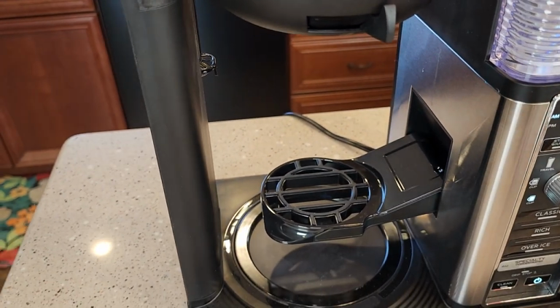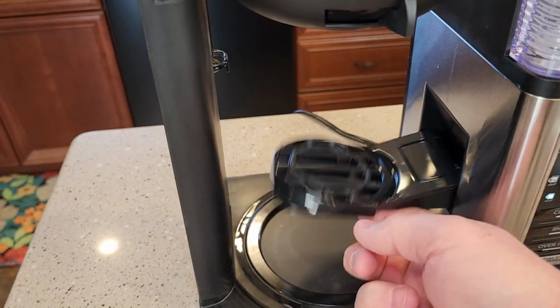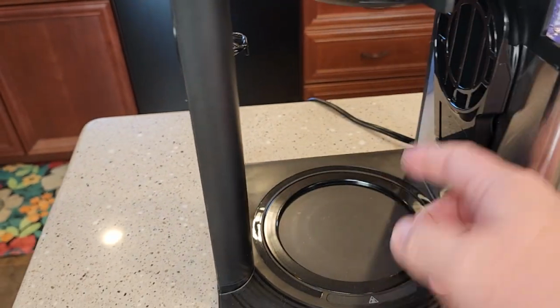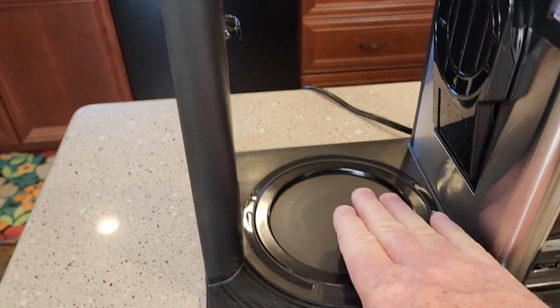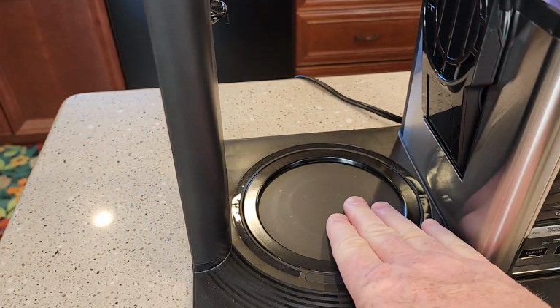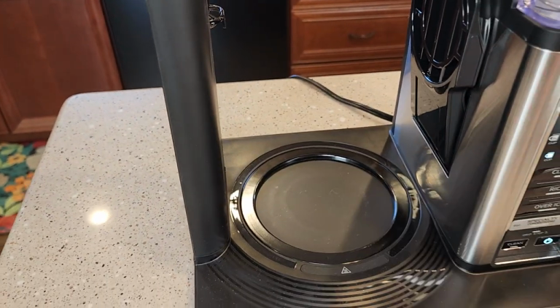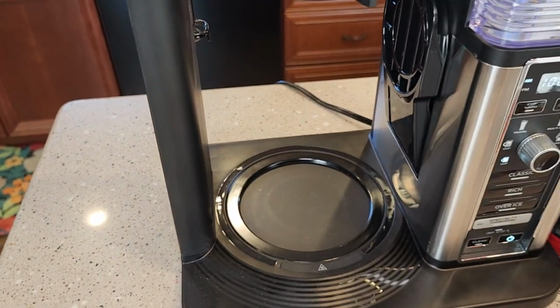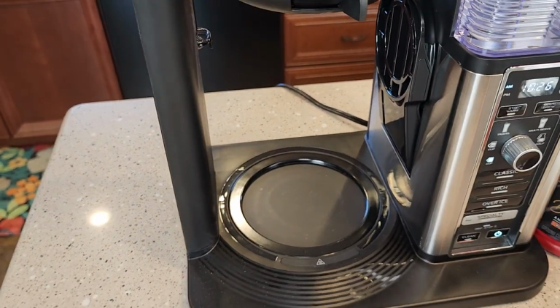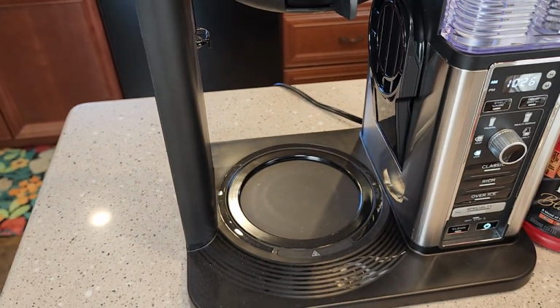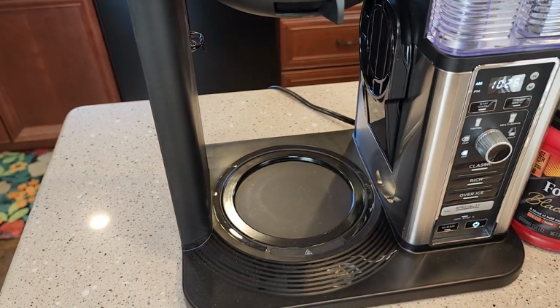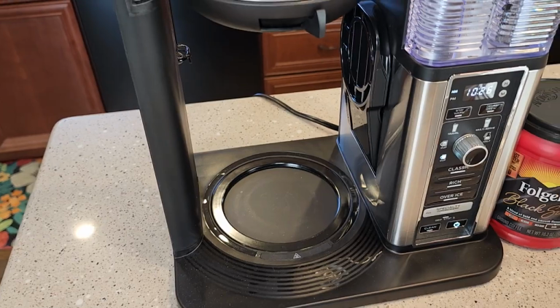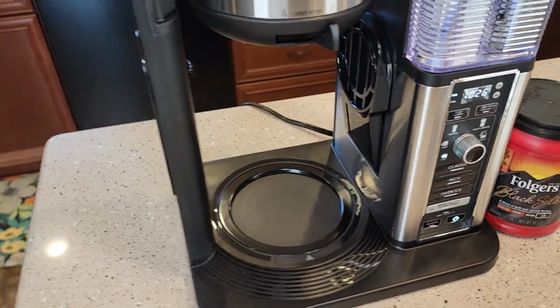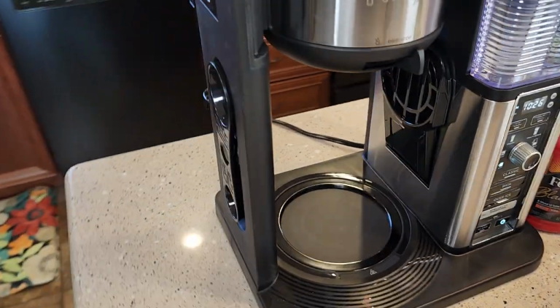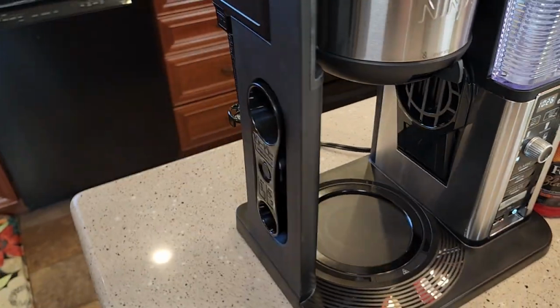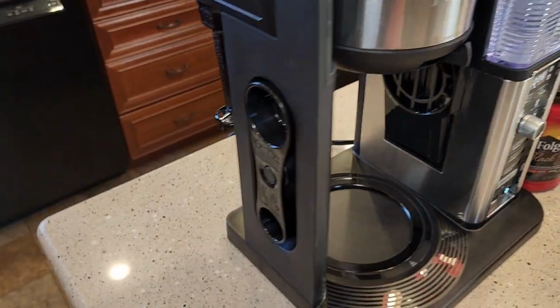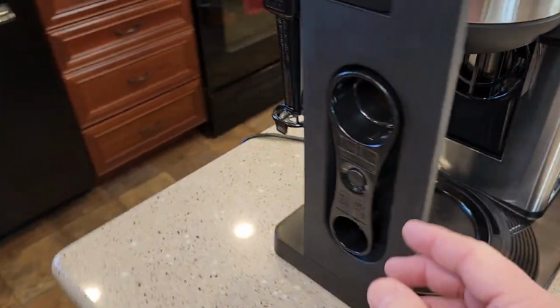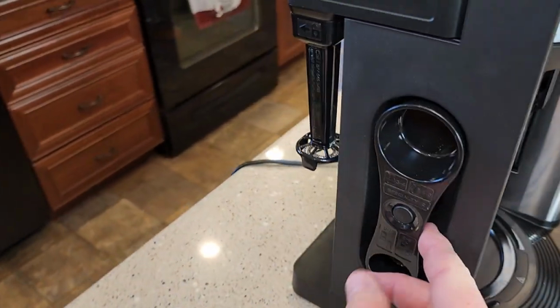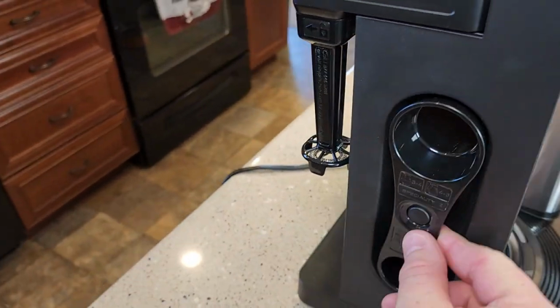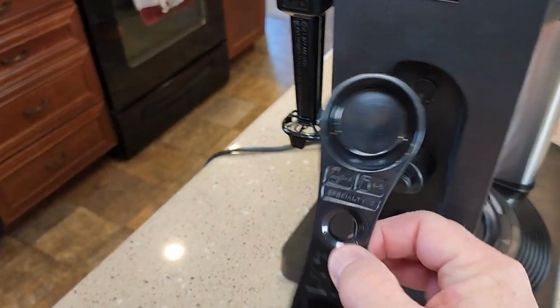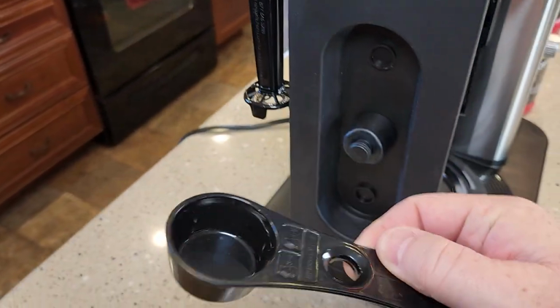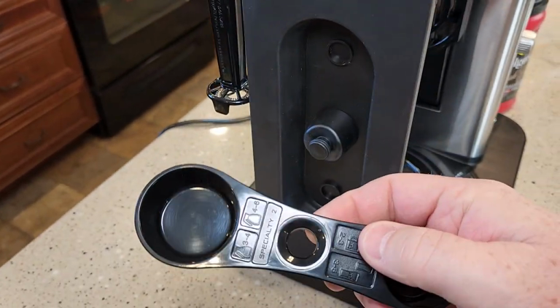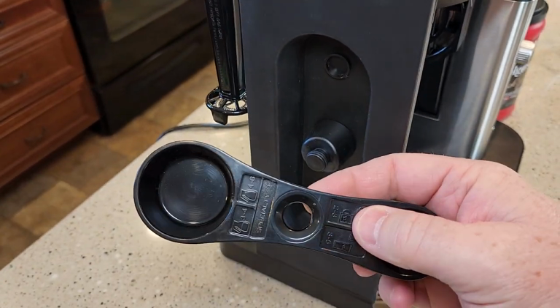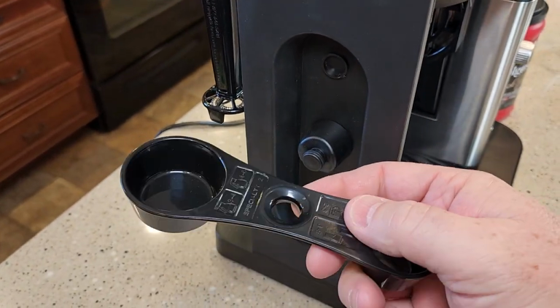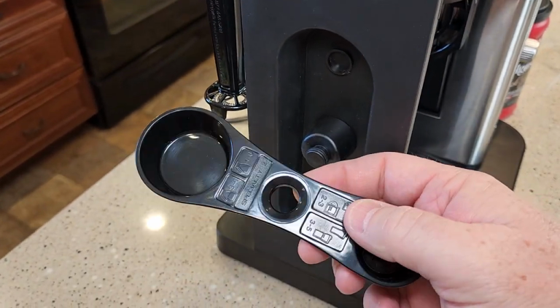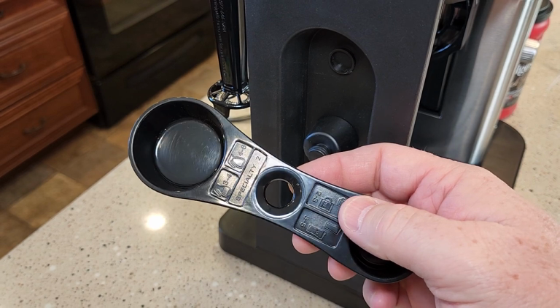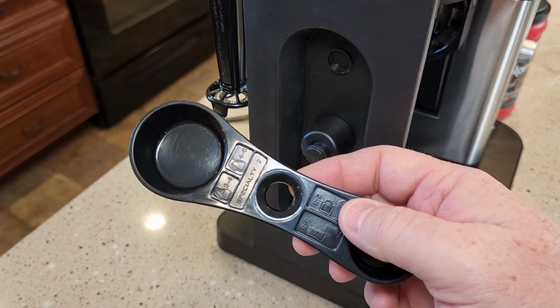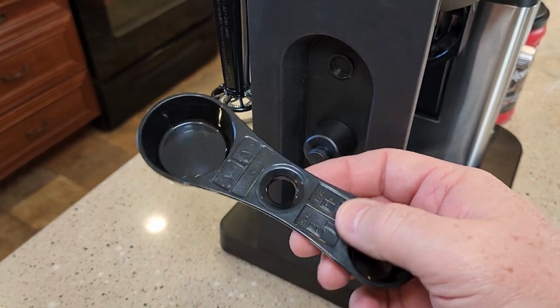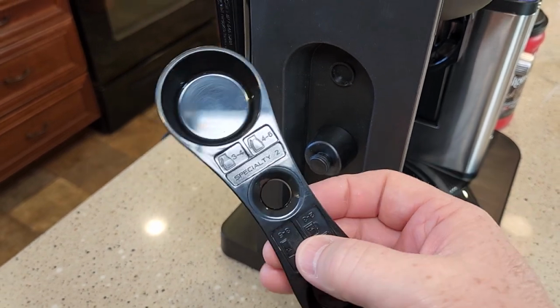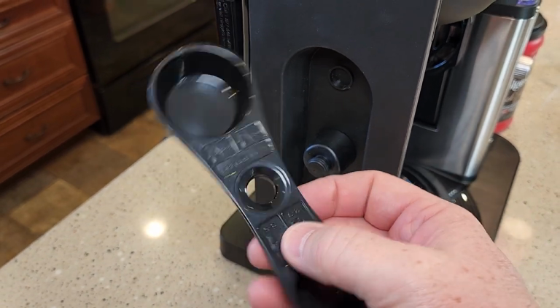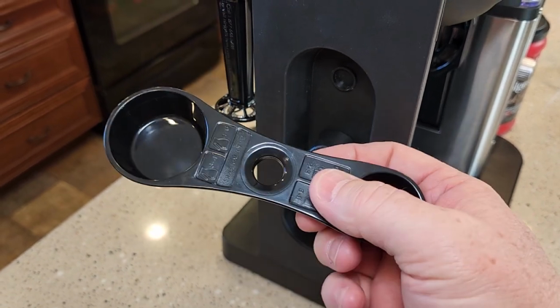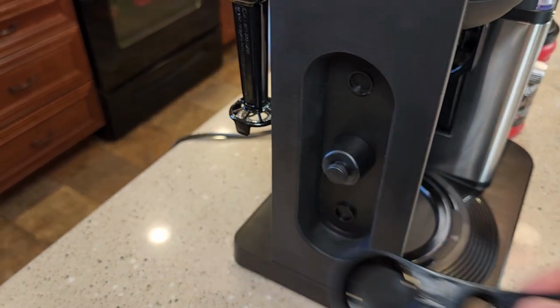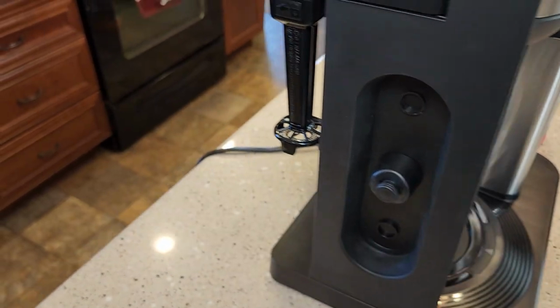It also has a warming plate that will keep the coffee warm. Over here on the left, it's got a storage place for the scoop that shows you exactly how much coffee to use for whatever selection you use.